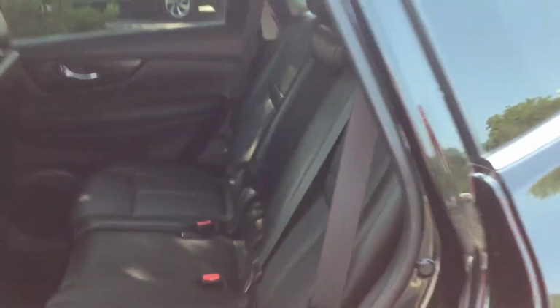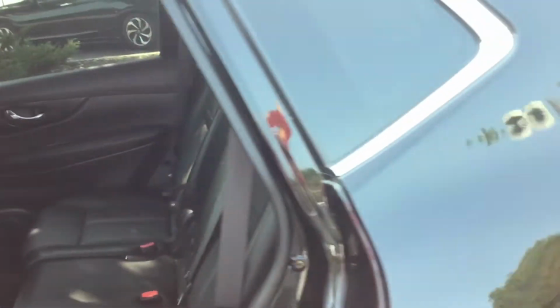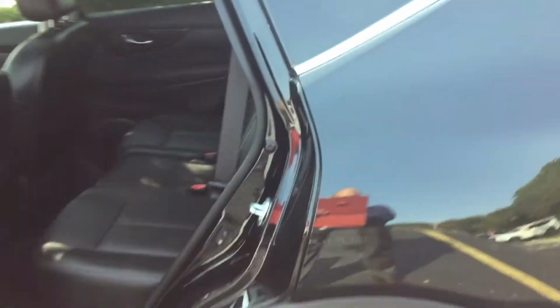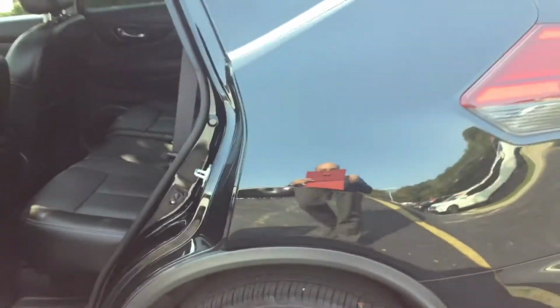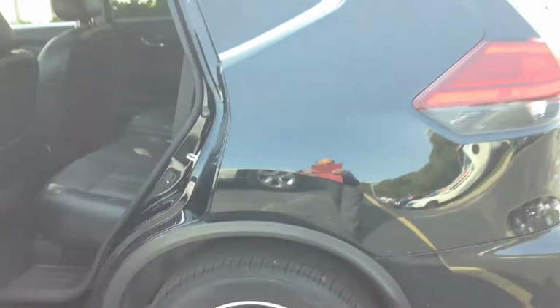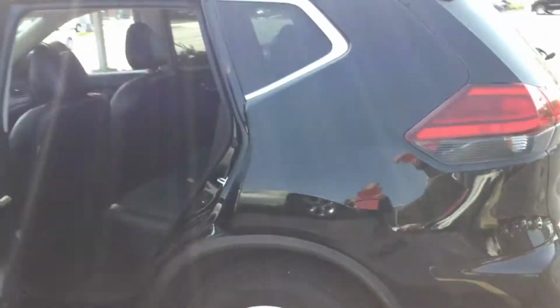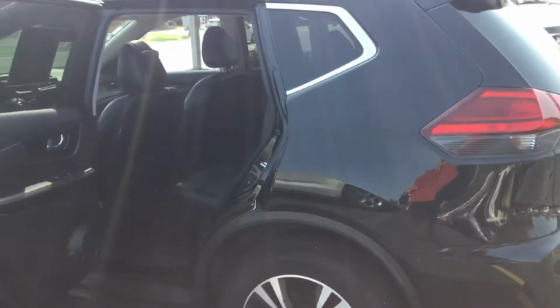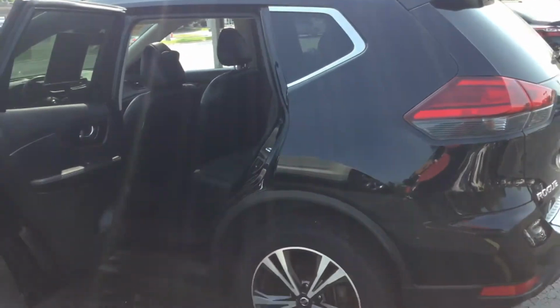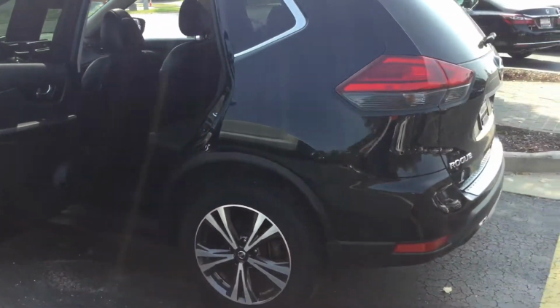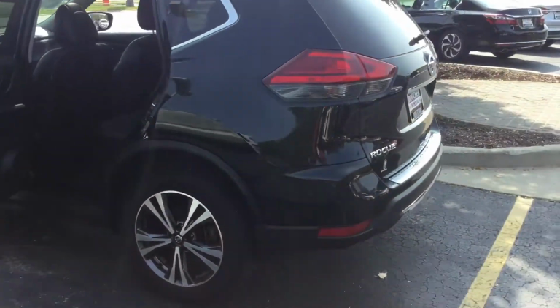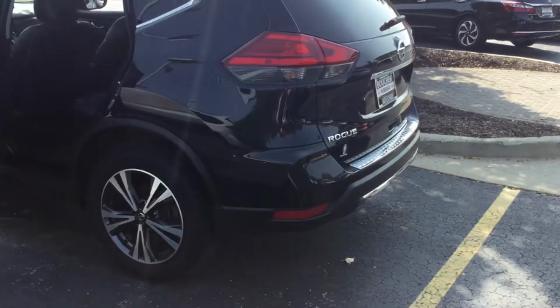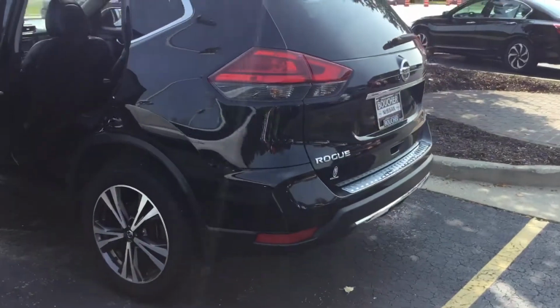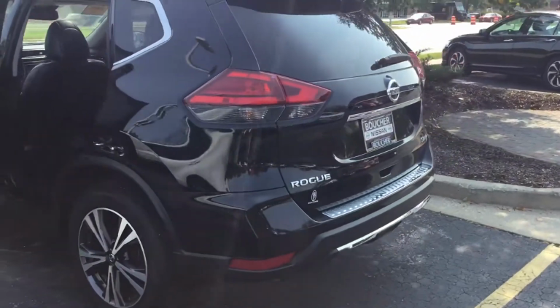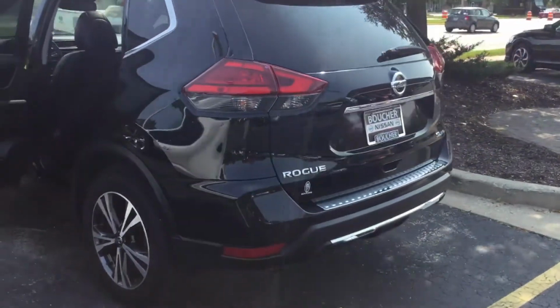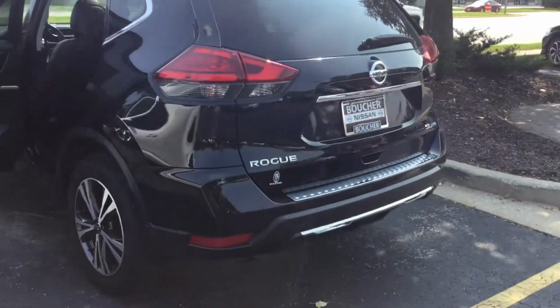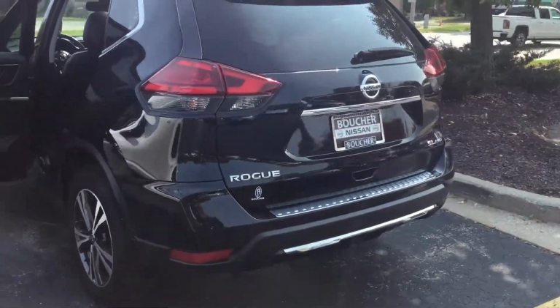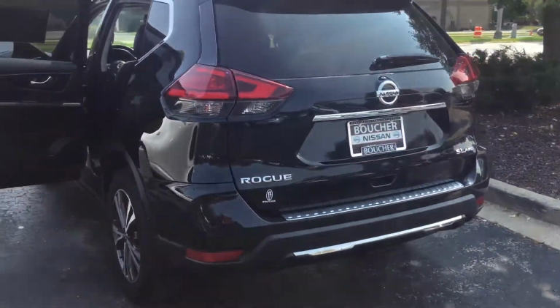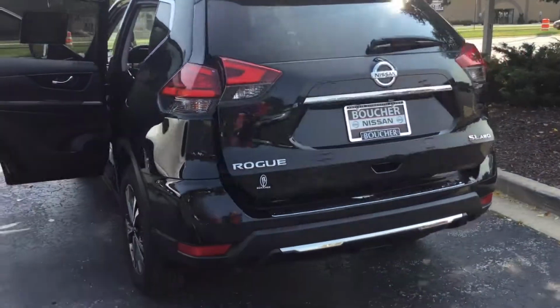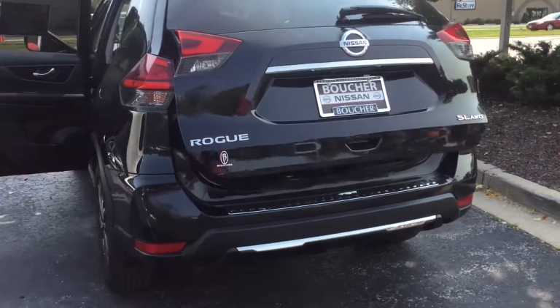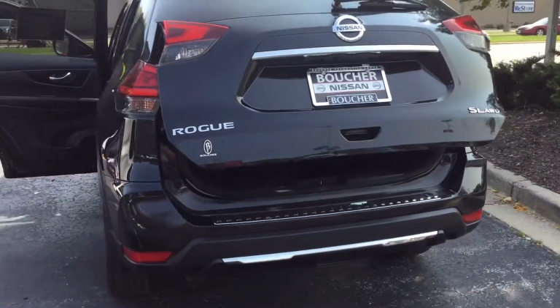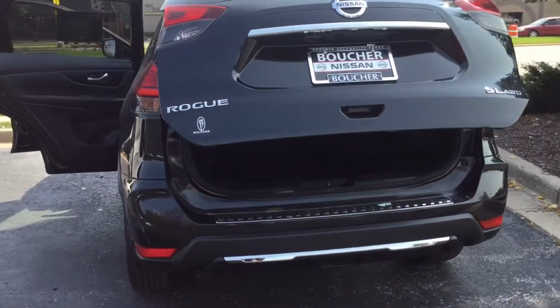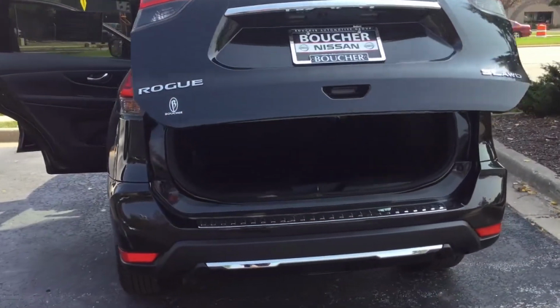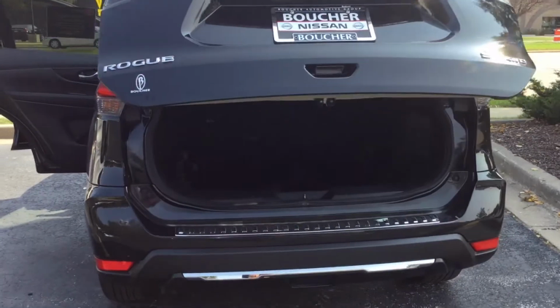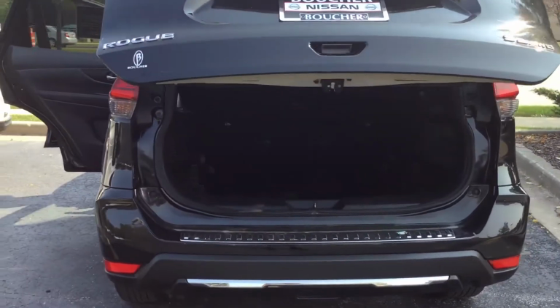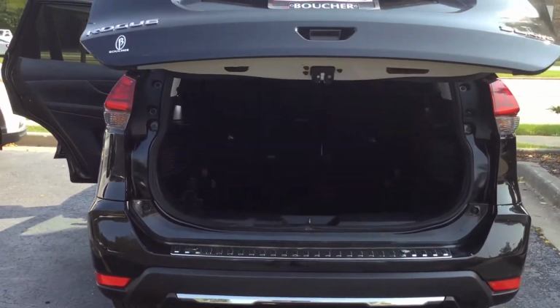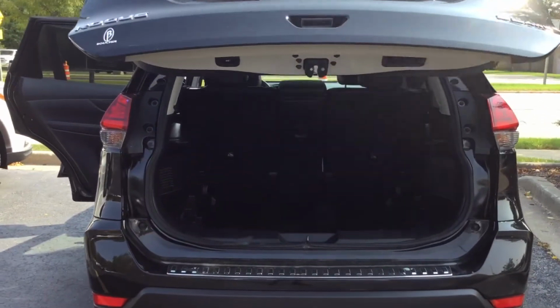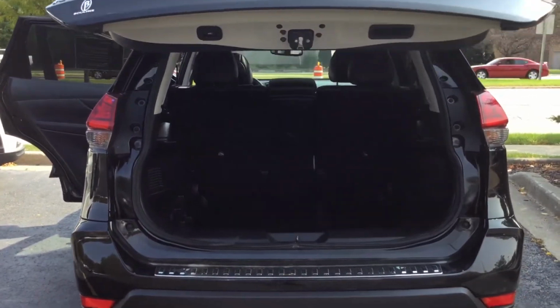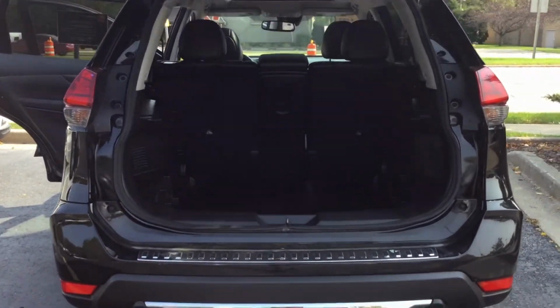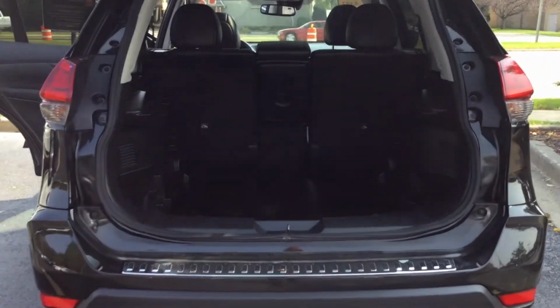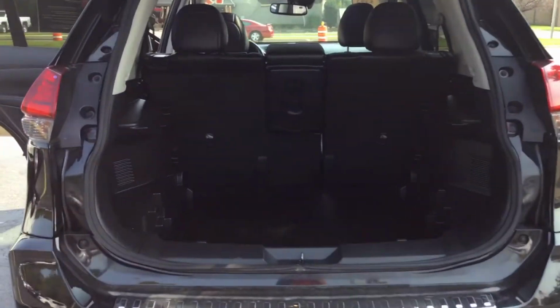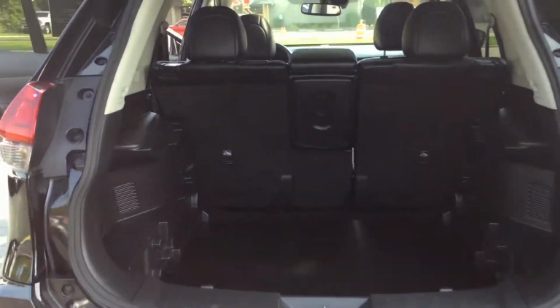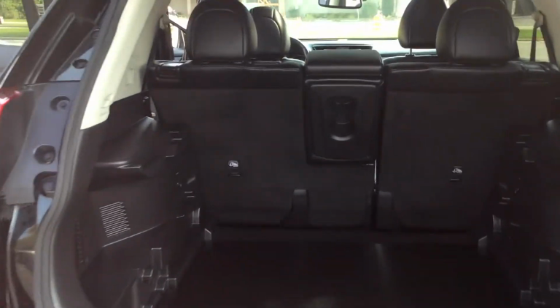So you can get that 7-year, 100,000-mile powertrain warranty from the original in-service date. This one also has the power liftgate, which is a real nice feature being the SL model. Really not missing anything on it.